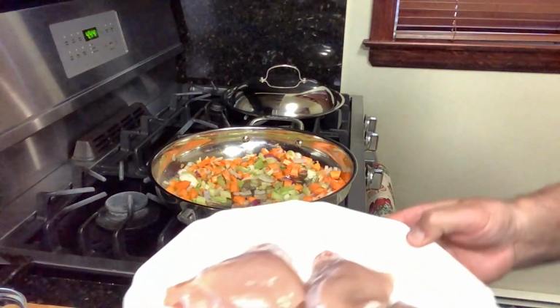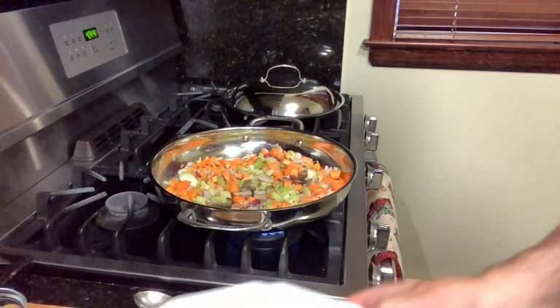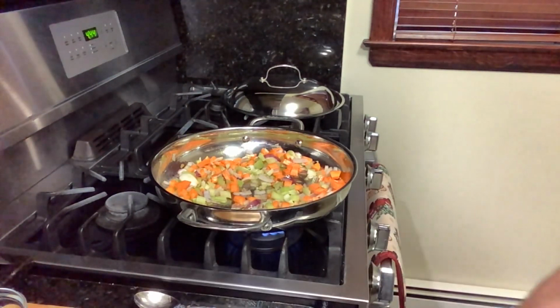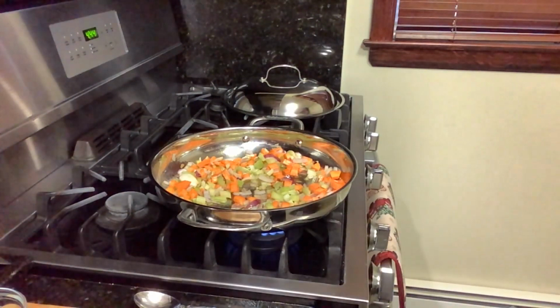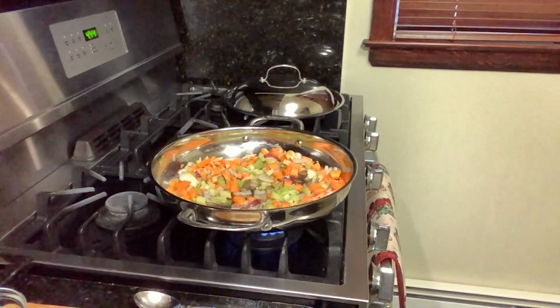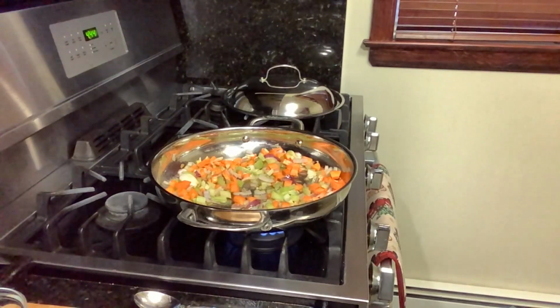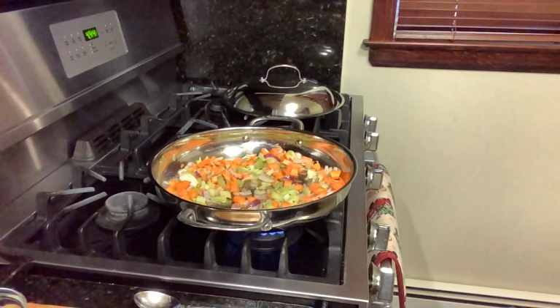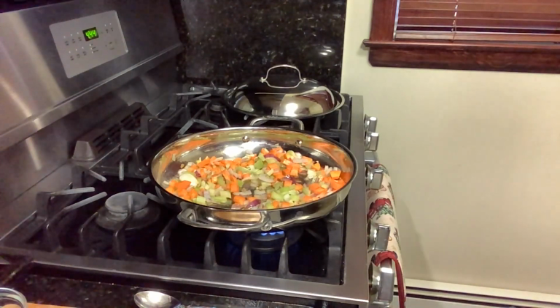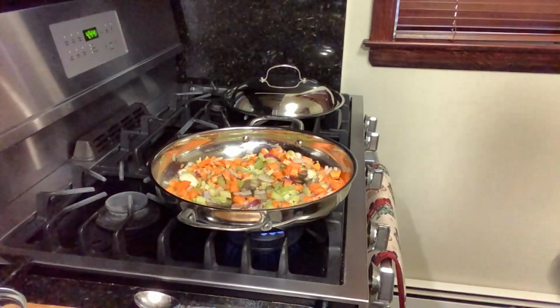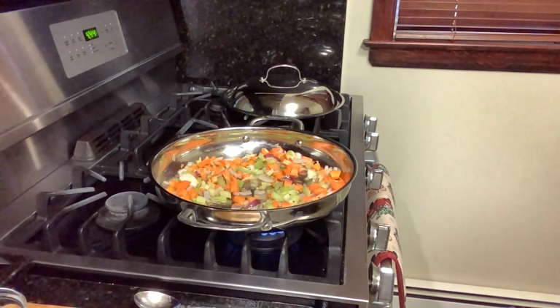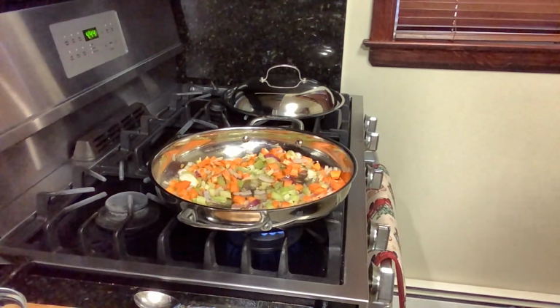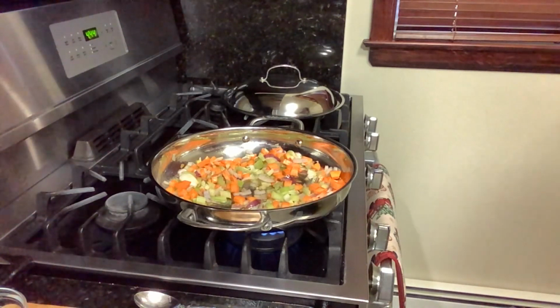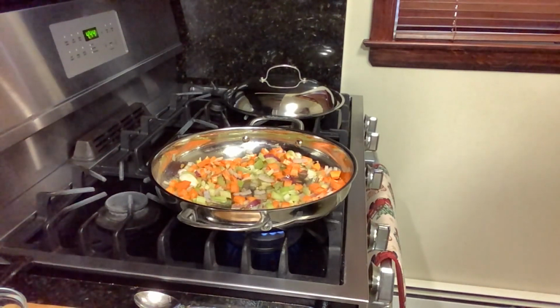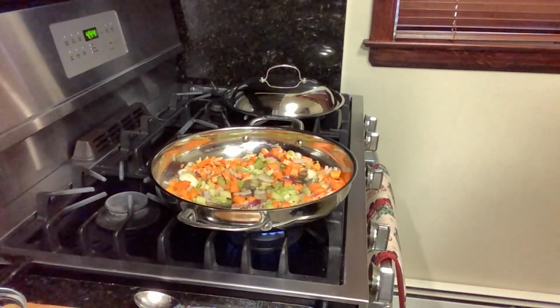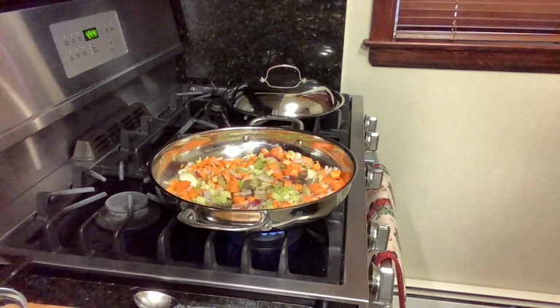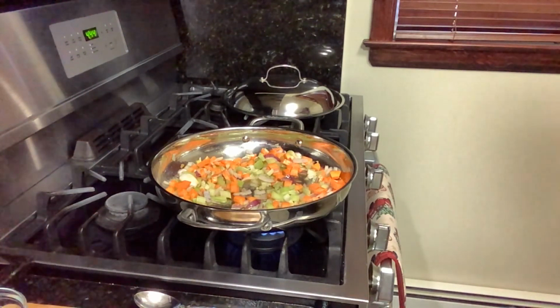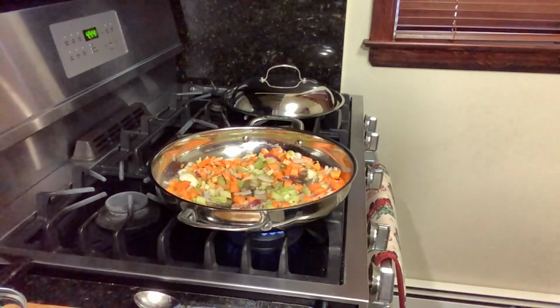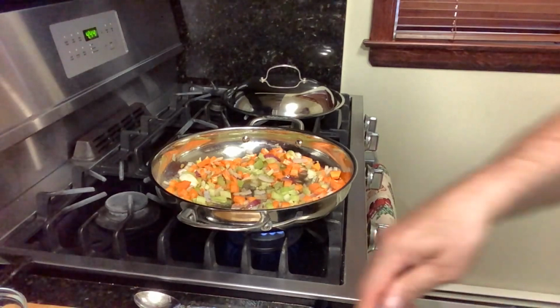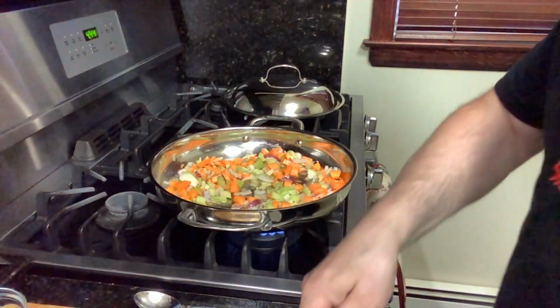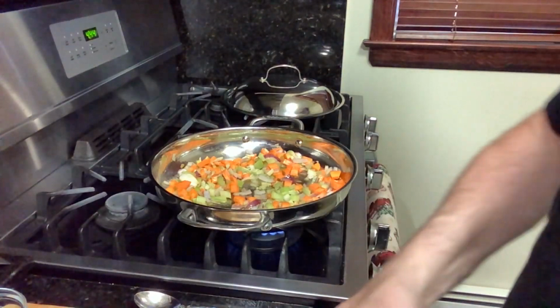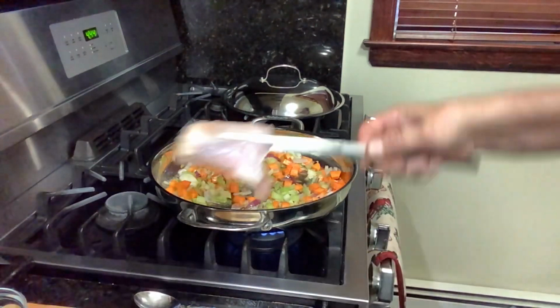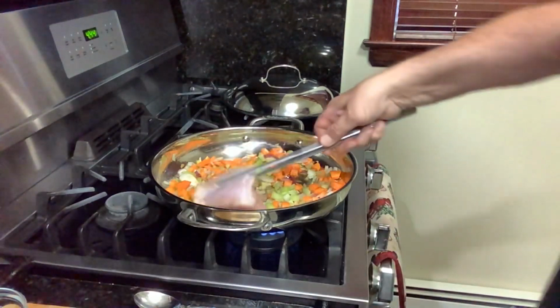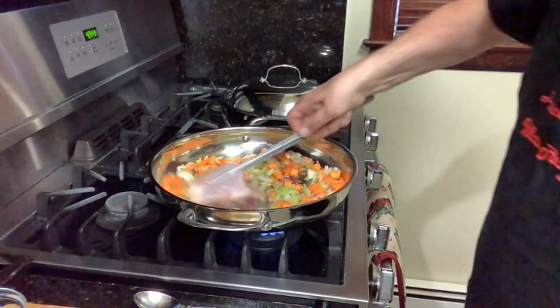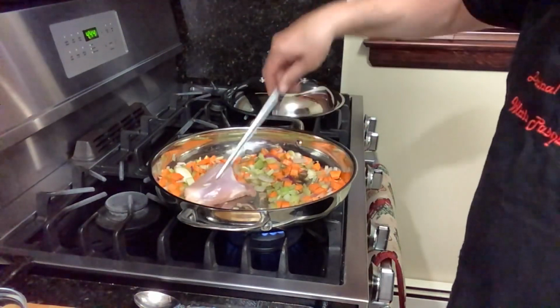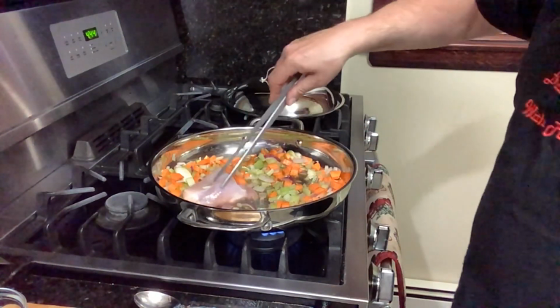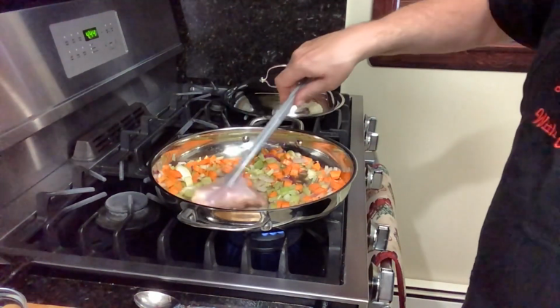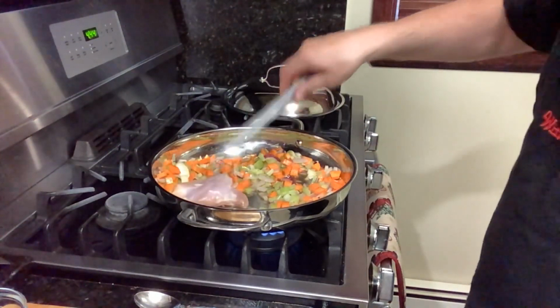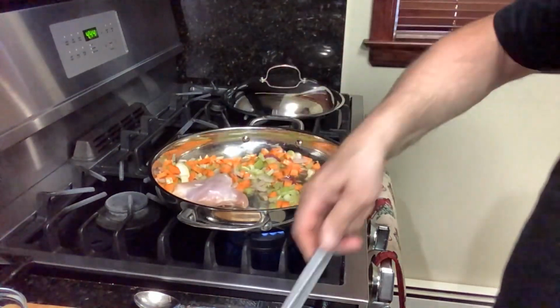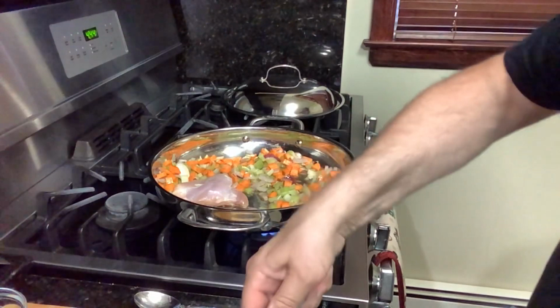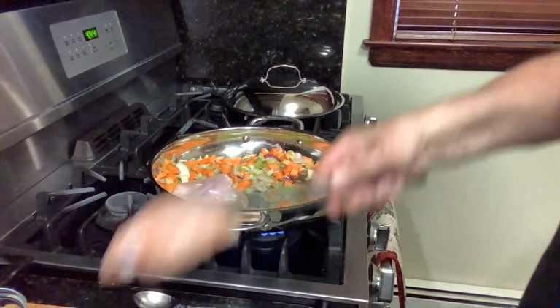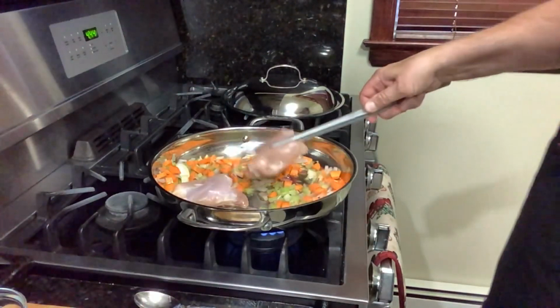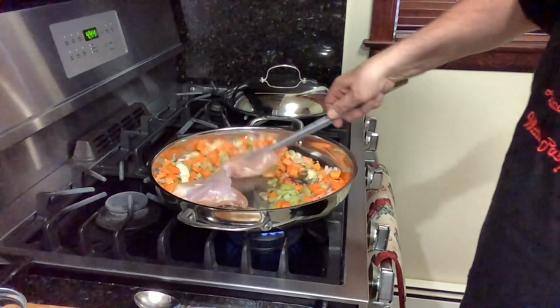So what do we need for this dish? We have four chicken thighs. Usually they cook it with the skin — I don't like the skin, so I took it off. You do what you like. I give you the suggestion, but then you do what you want.